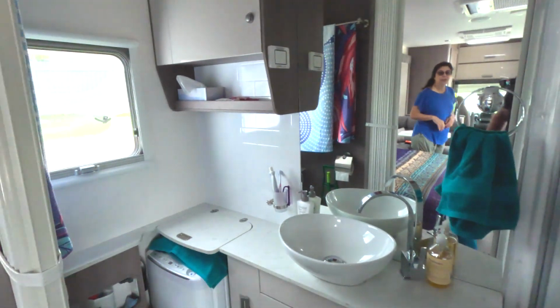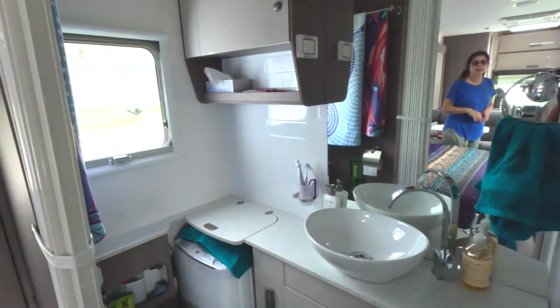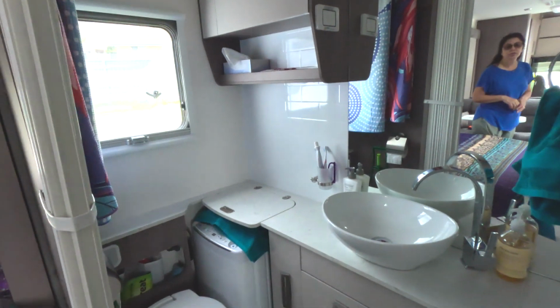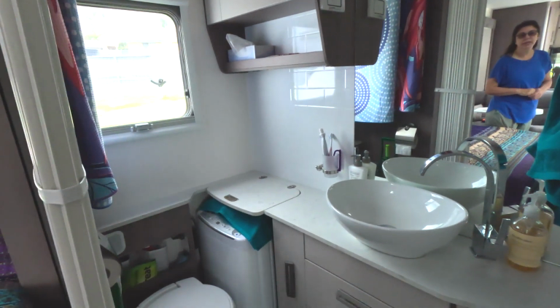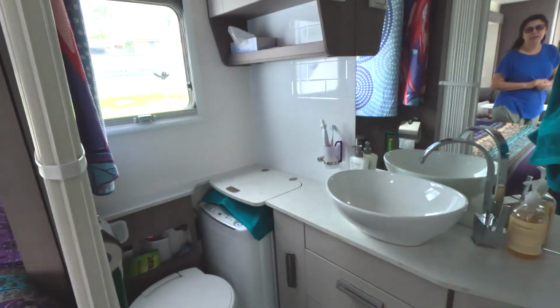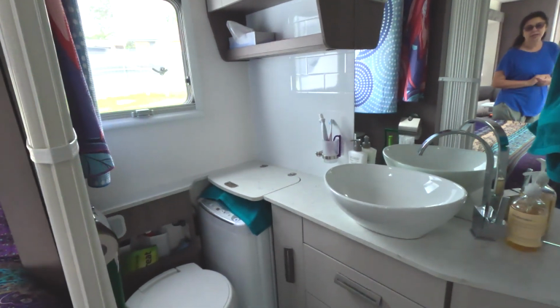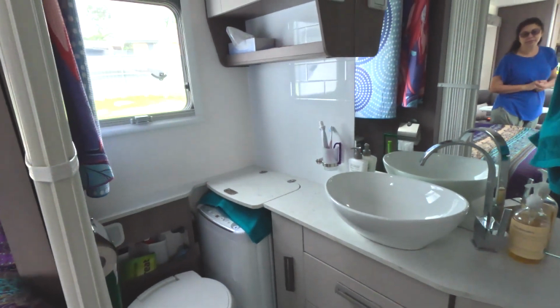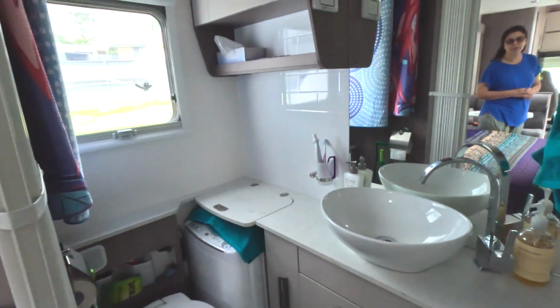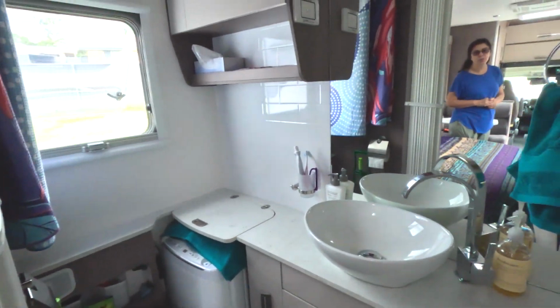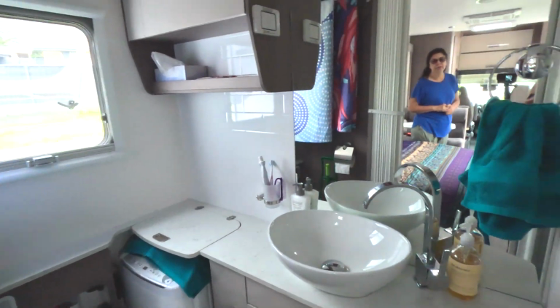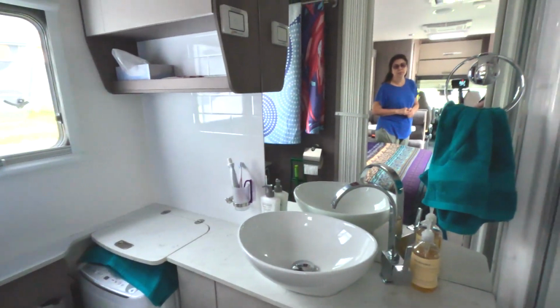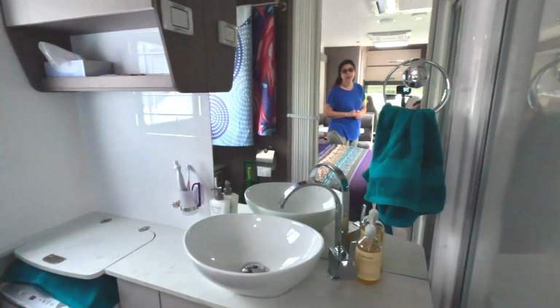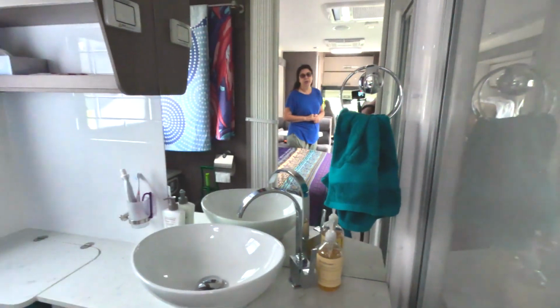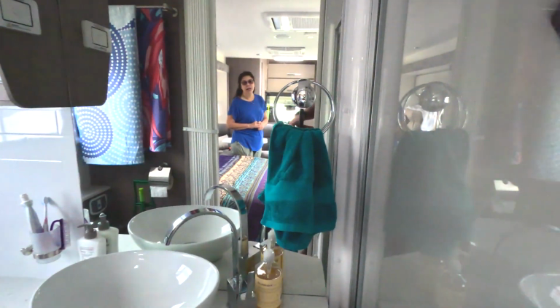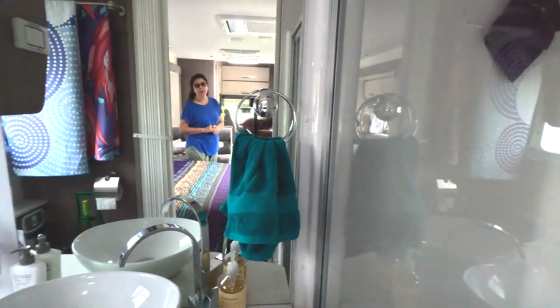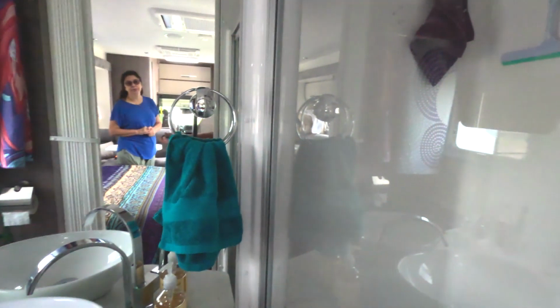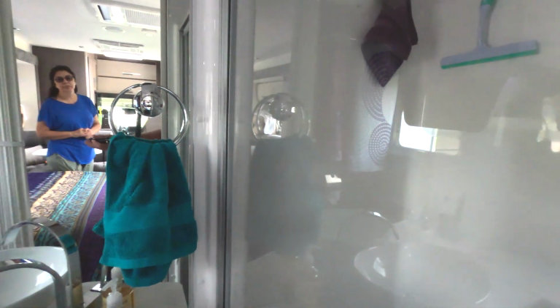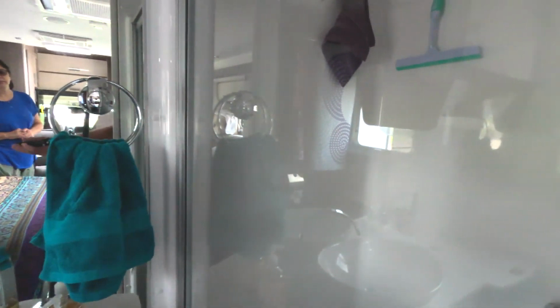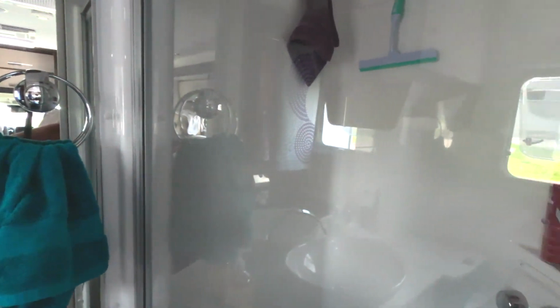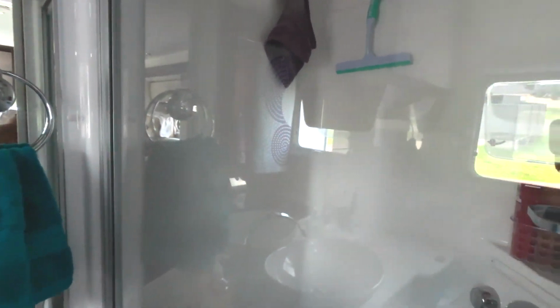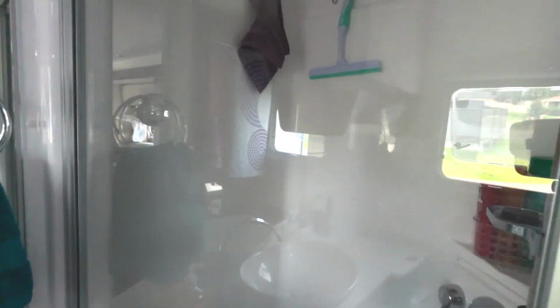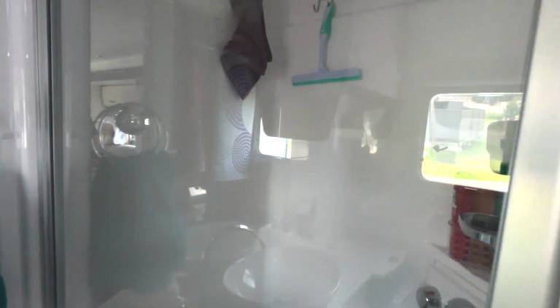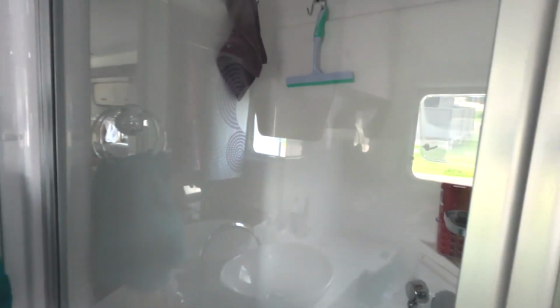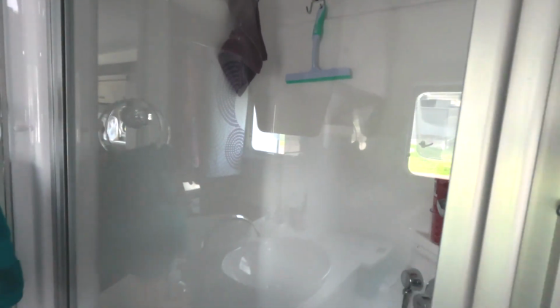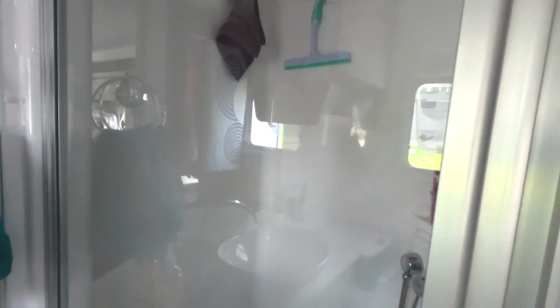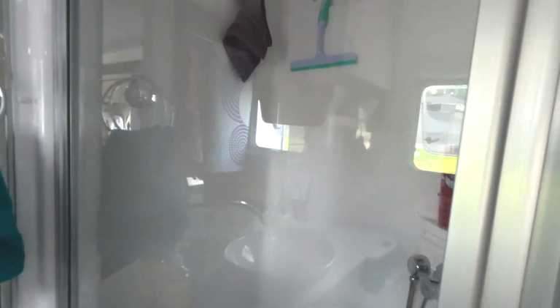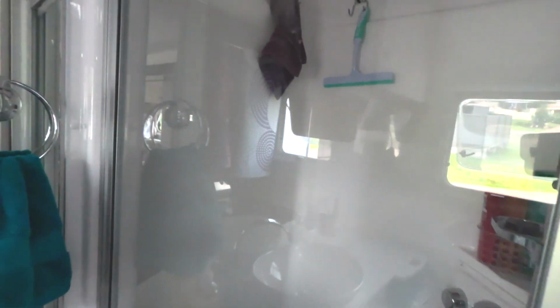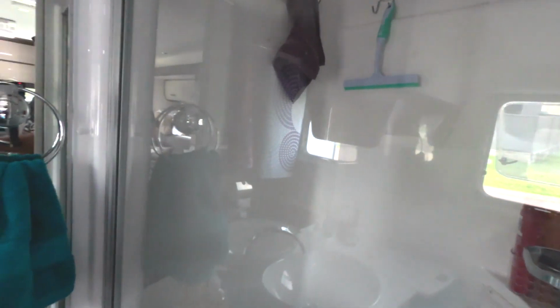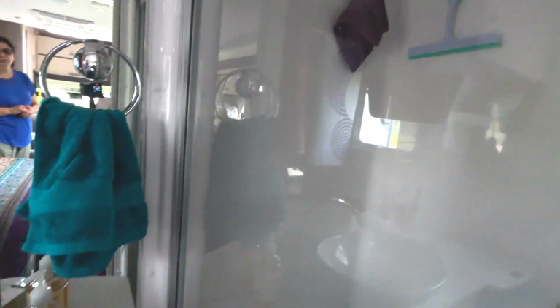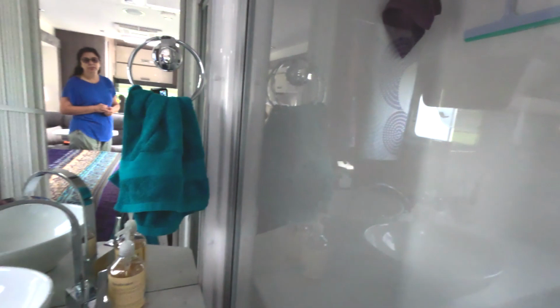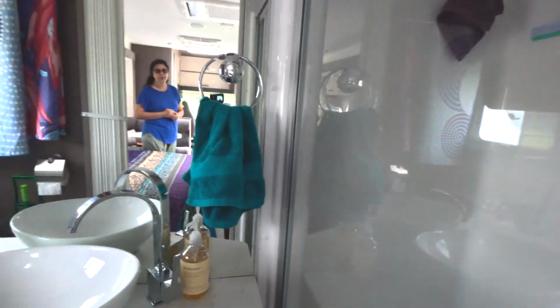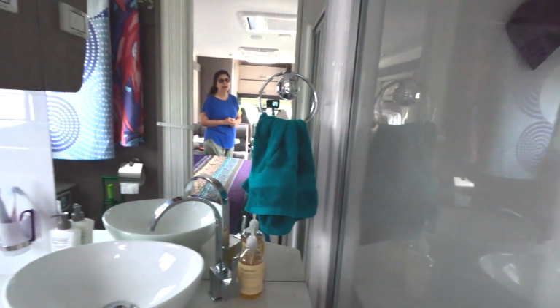I'll let Paul just walk through and show you the ensuite. The ensuite has a full ensuite with a shower, toilet, washing machine, and heaps of space.